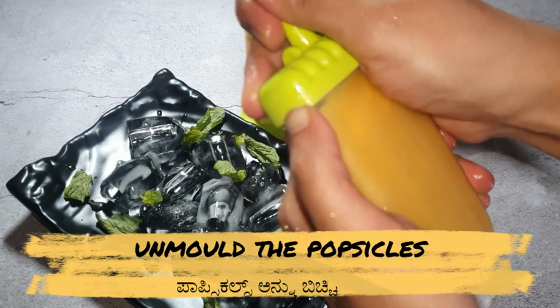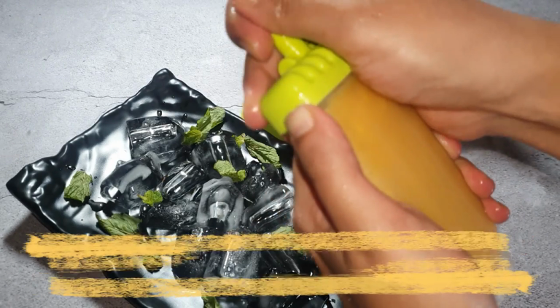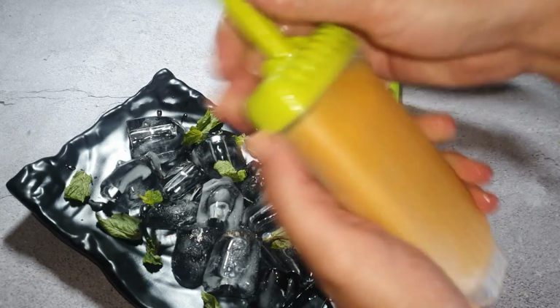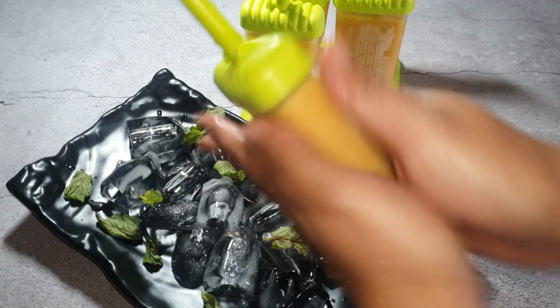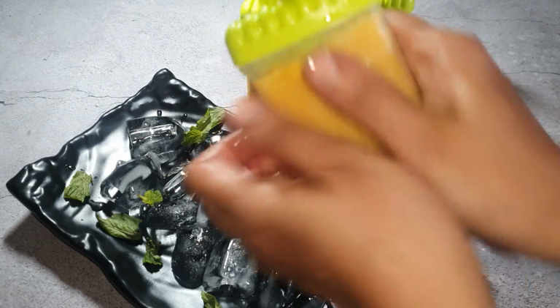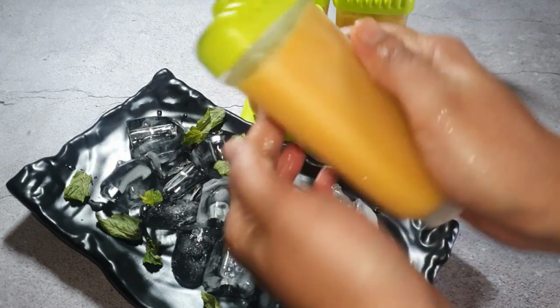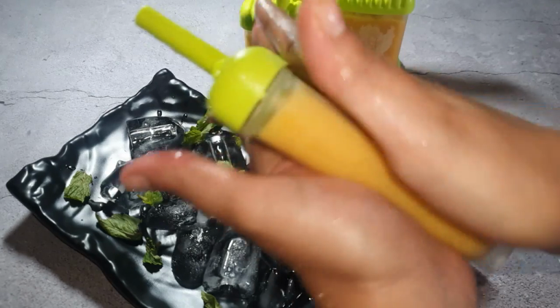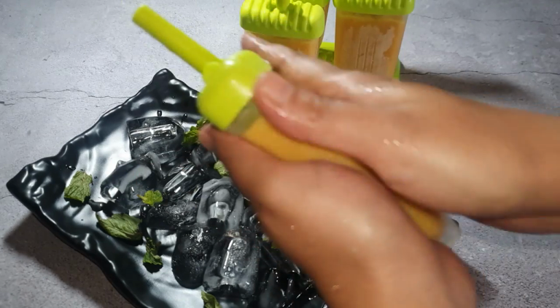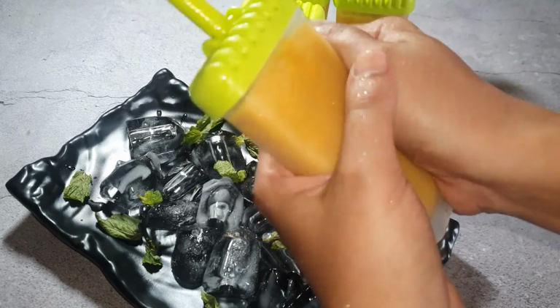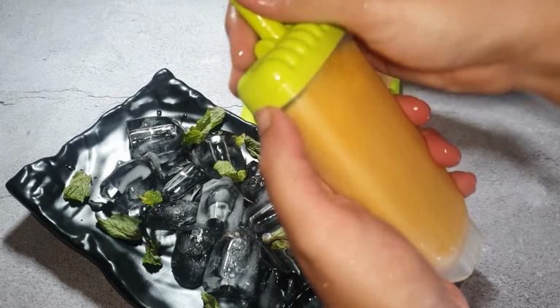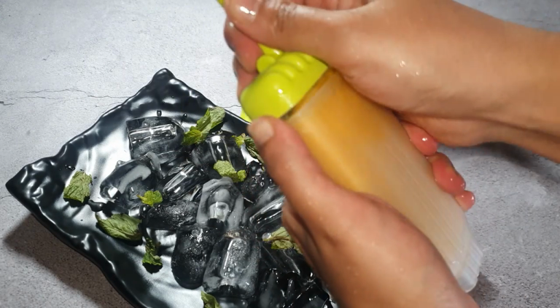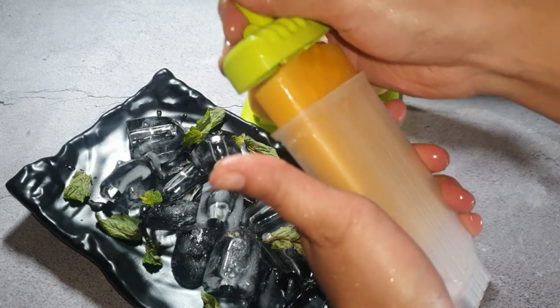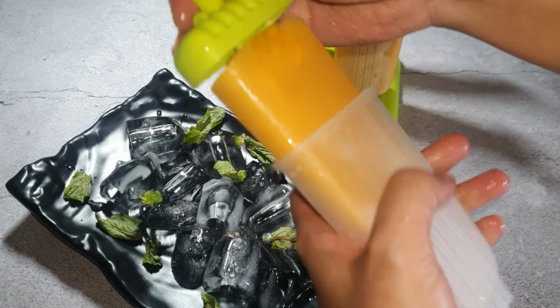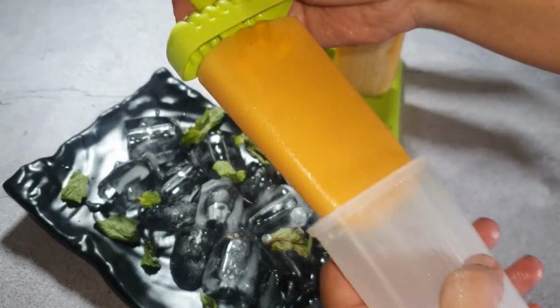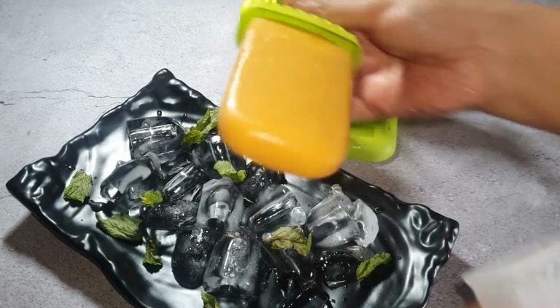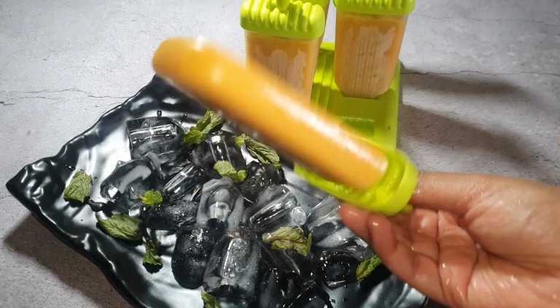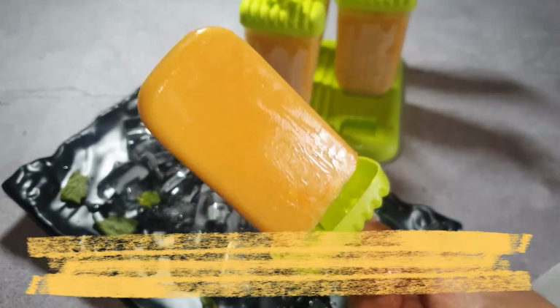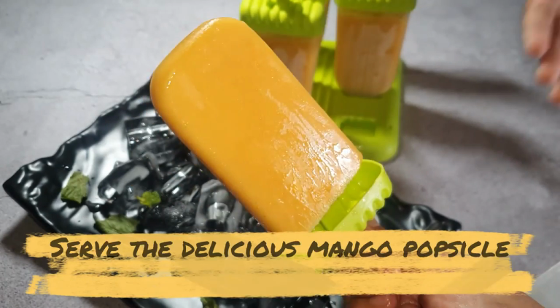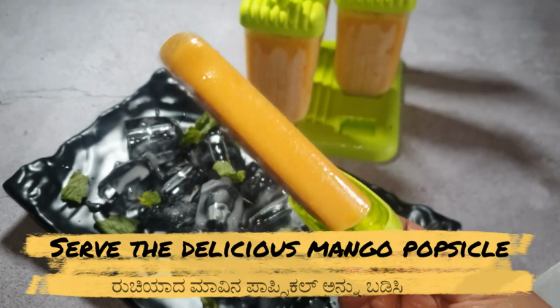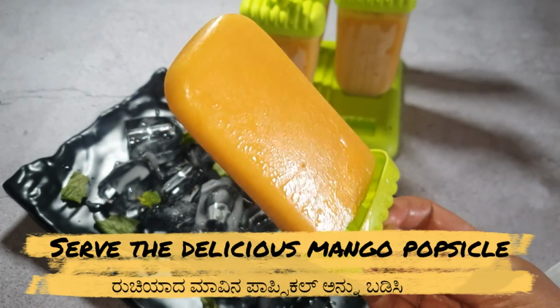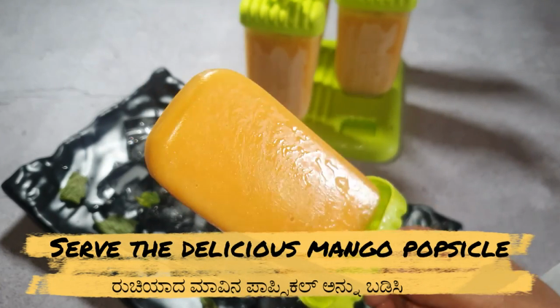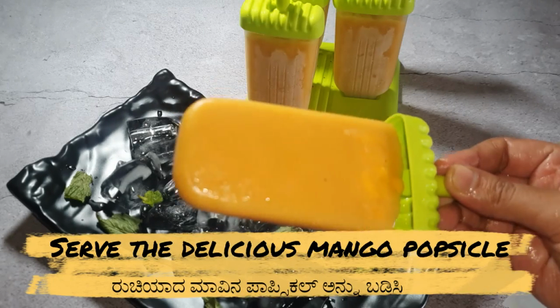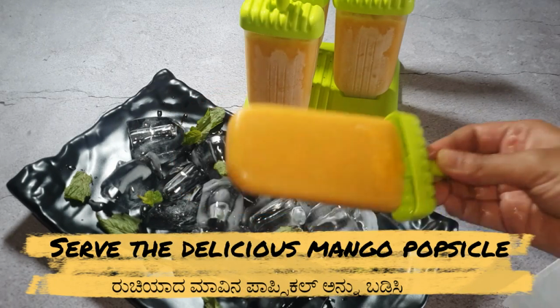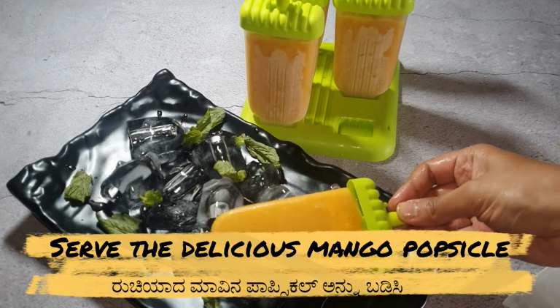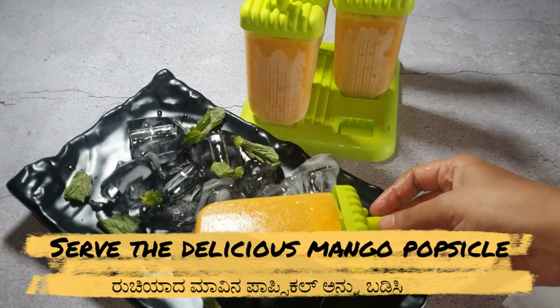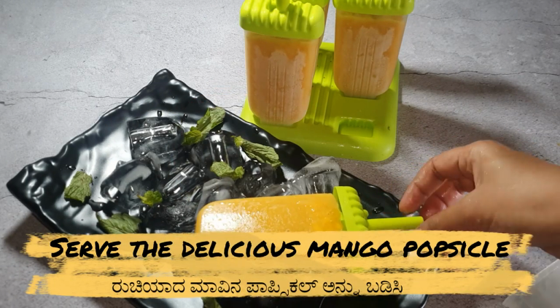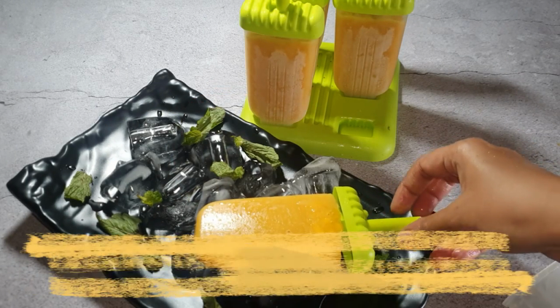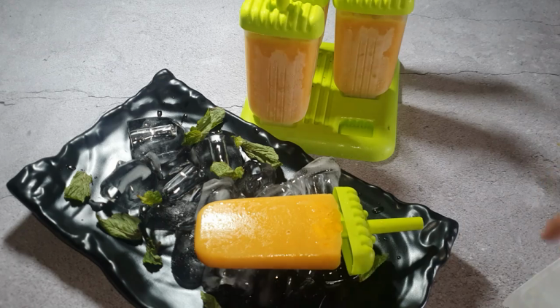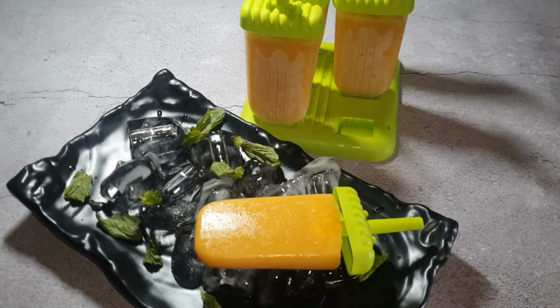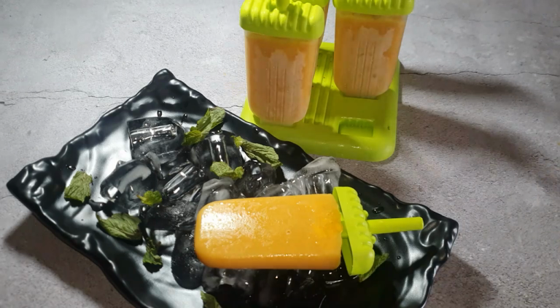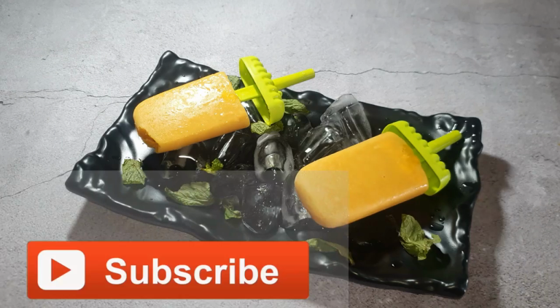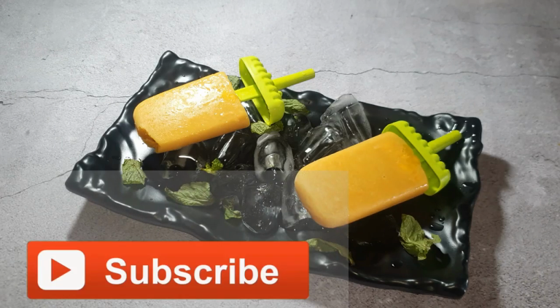As you can see, this is looking so delicious. Serve the mango popsicles during the mango season so you and your kids can simply enjoy the summer season with easy homemade ice creams.